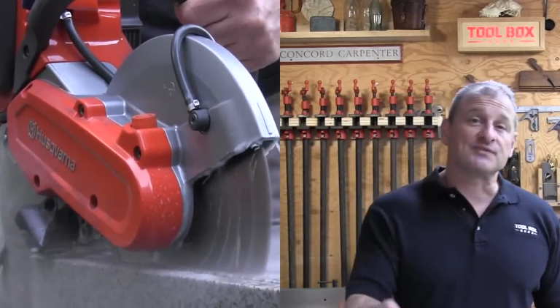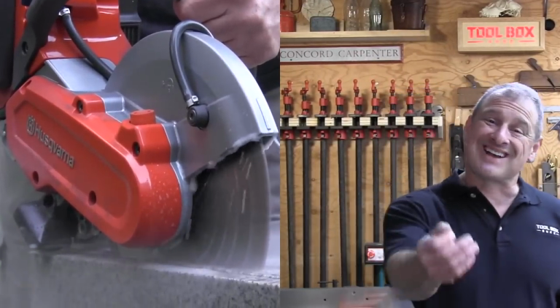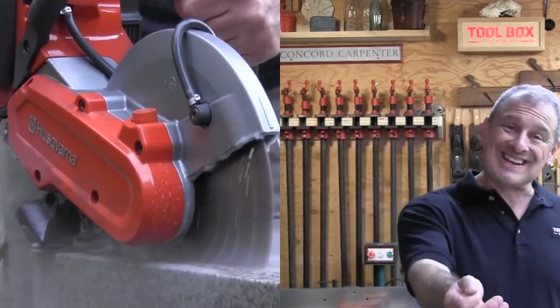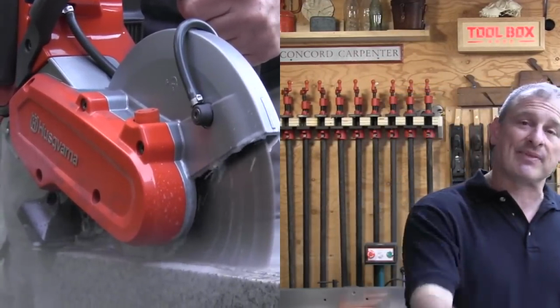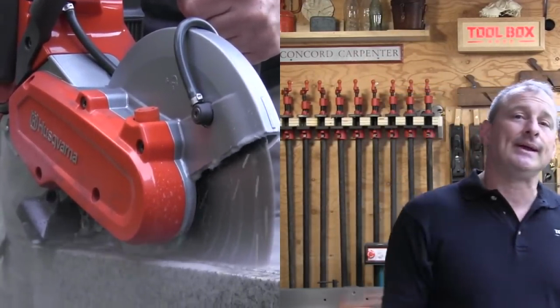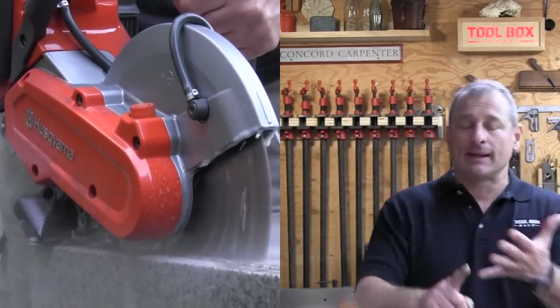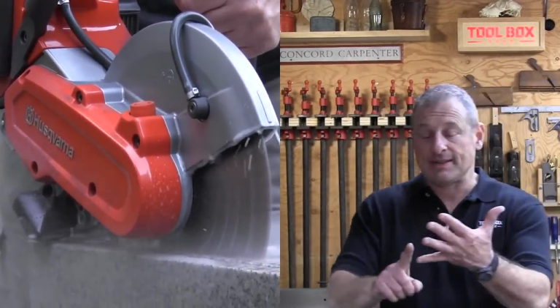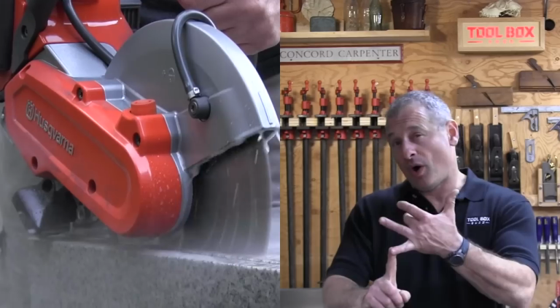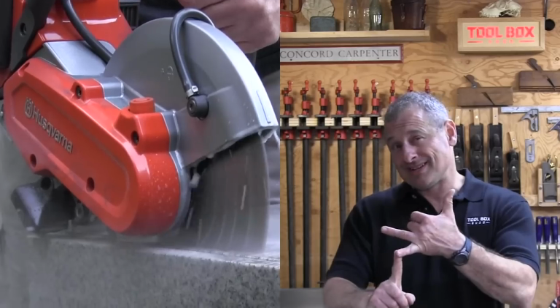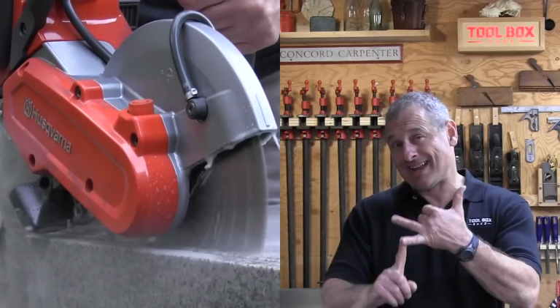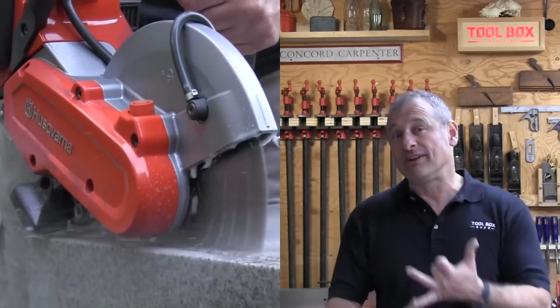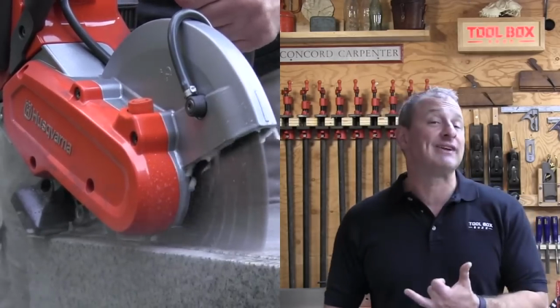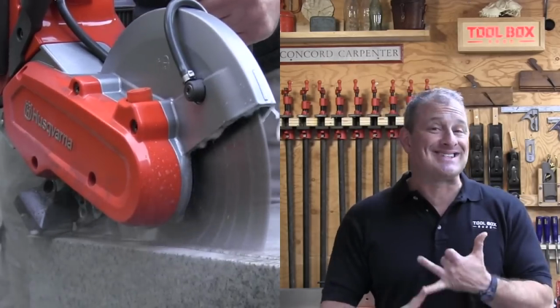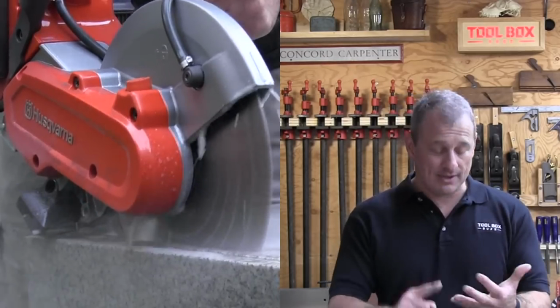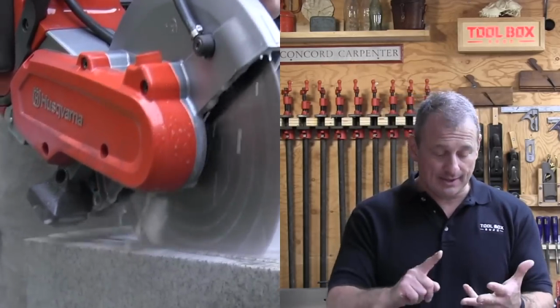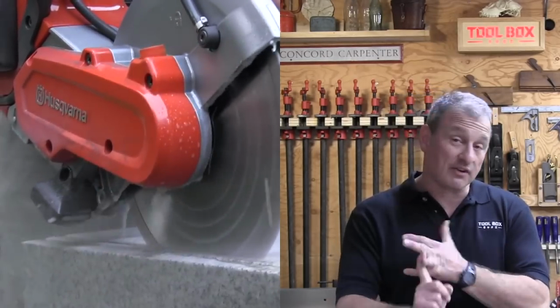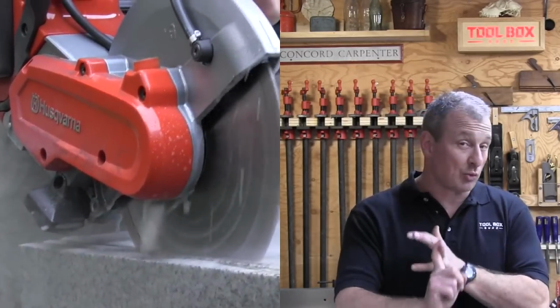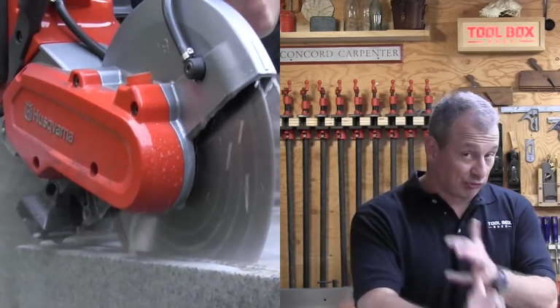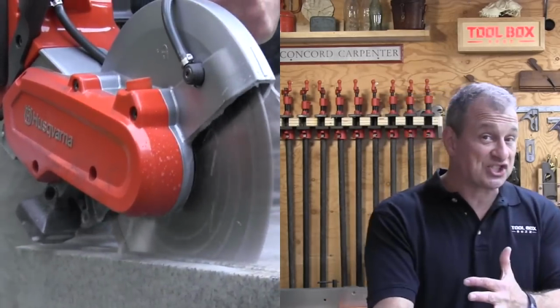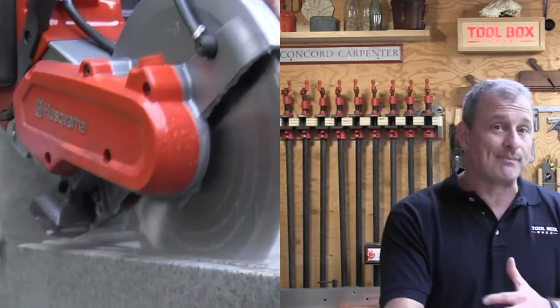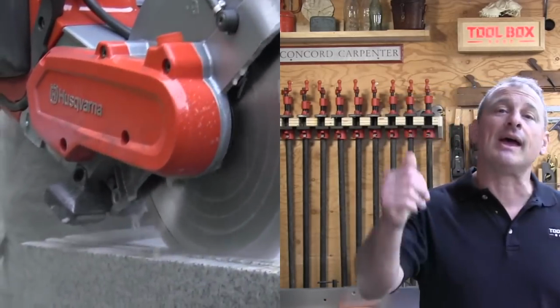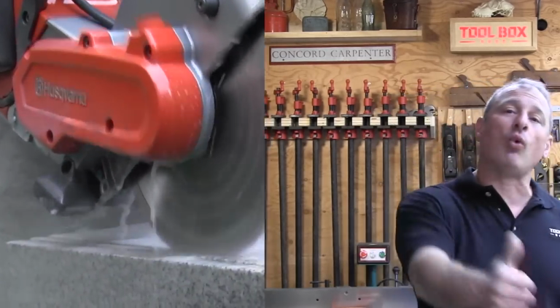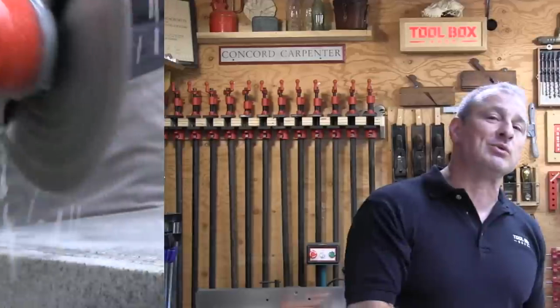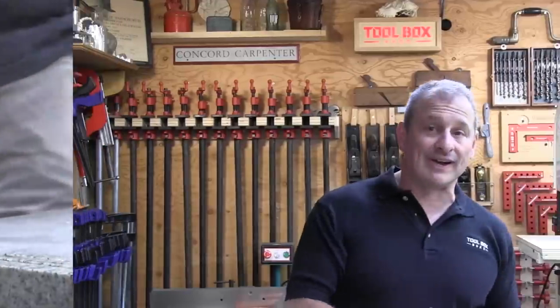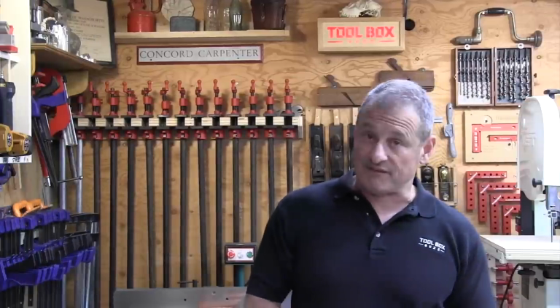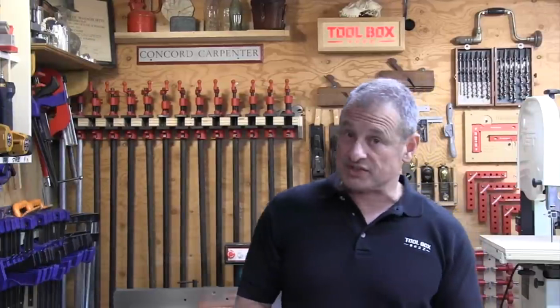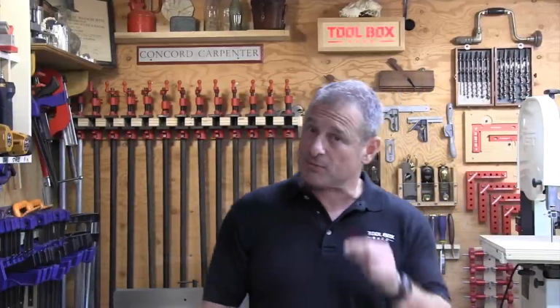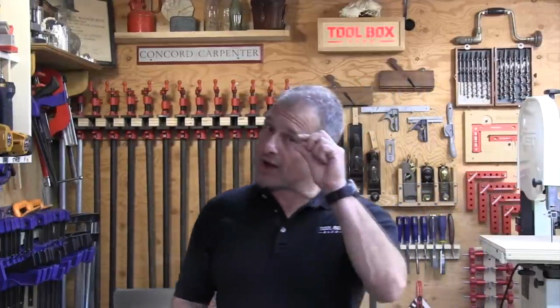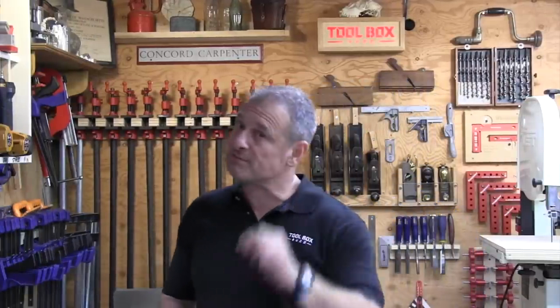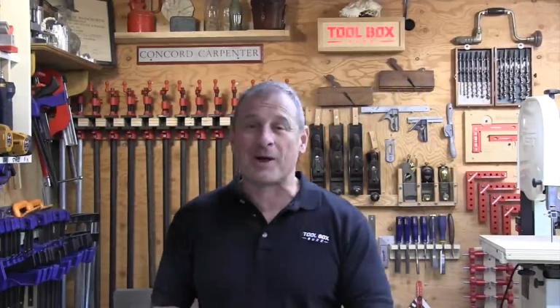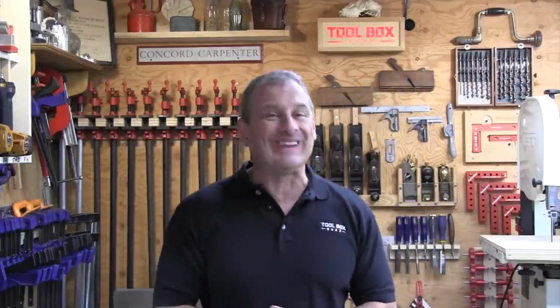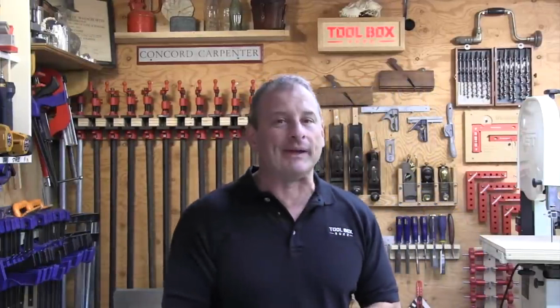As far as cutting depth, the DeWalt can cut at 3⅜ inches deep, the Husqvarna at 3 inches deep, and the Milwaukee at 3½ inches deep — so Milwaukee just beats it out by a little bit.